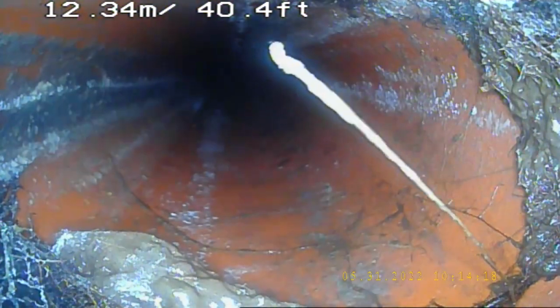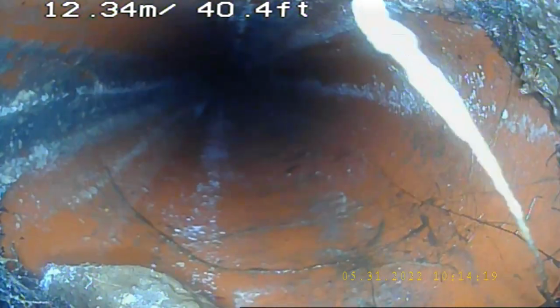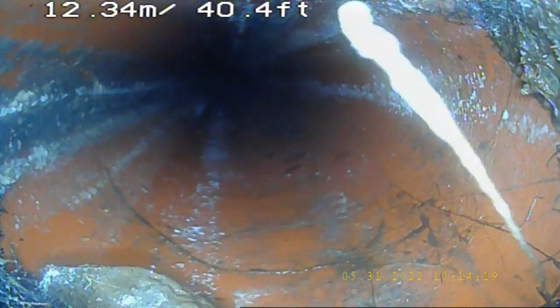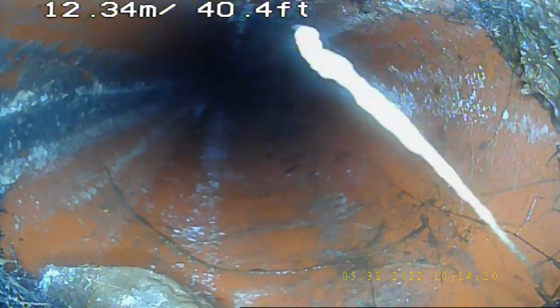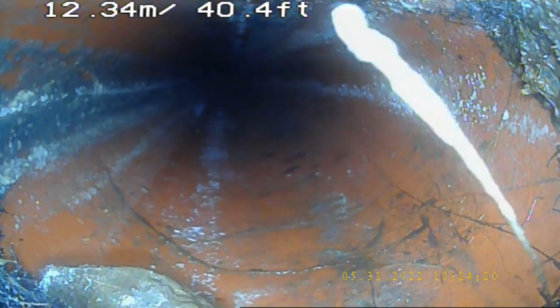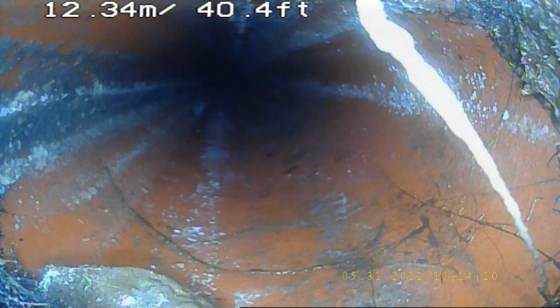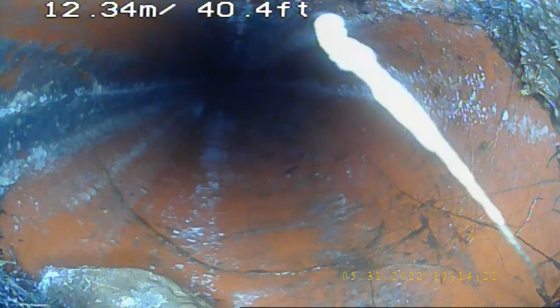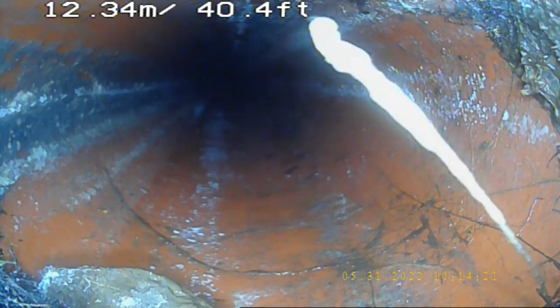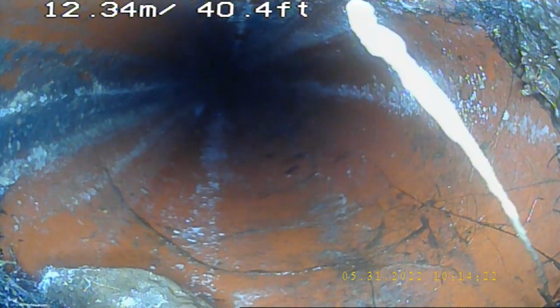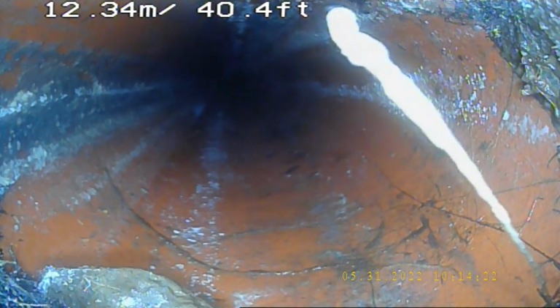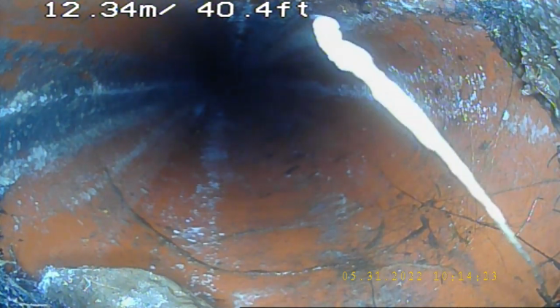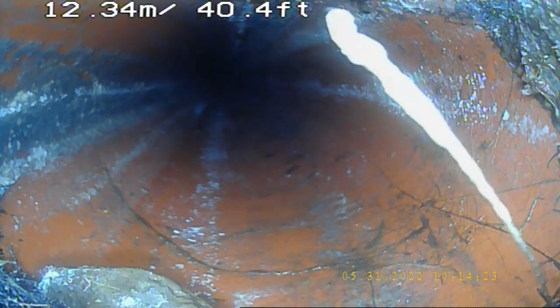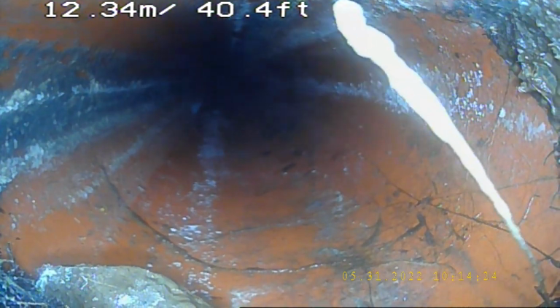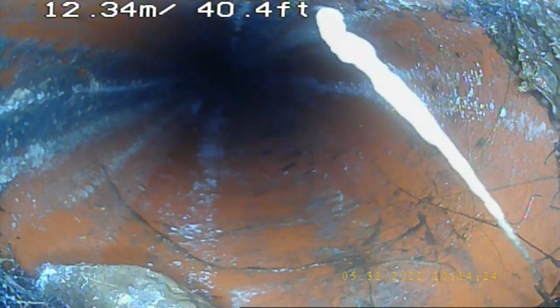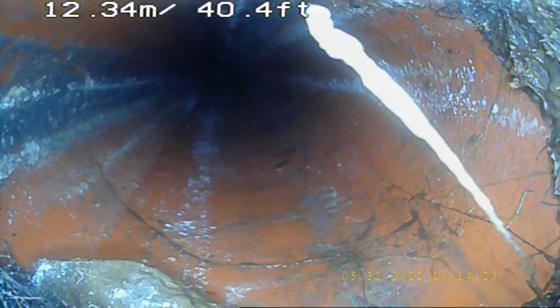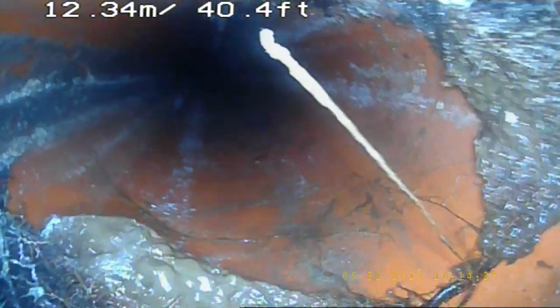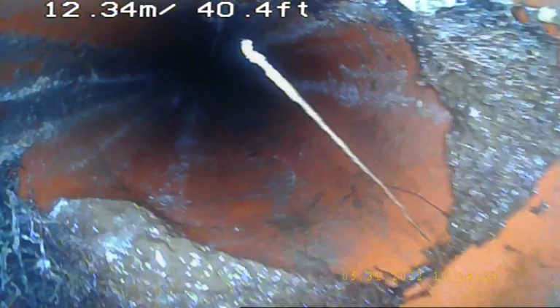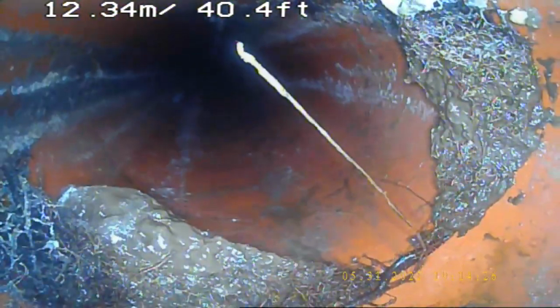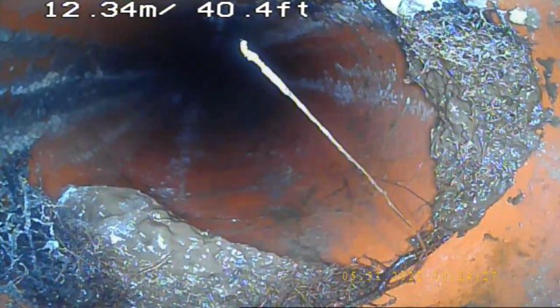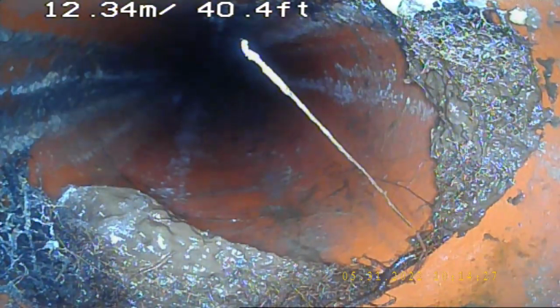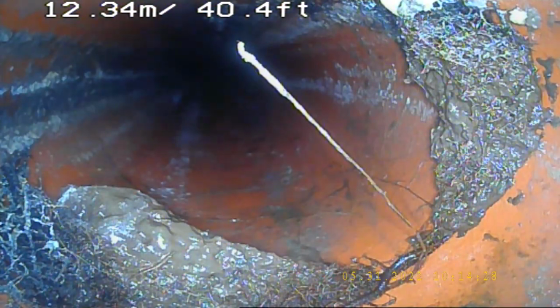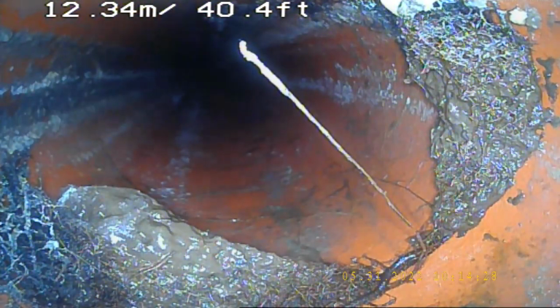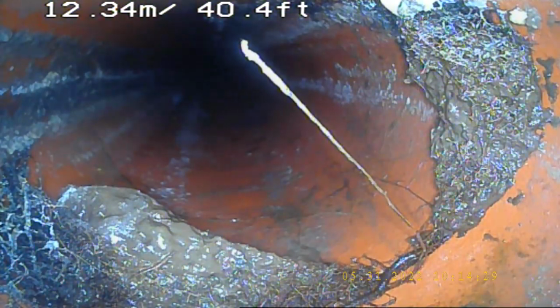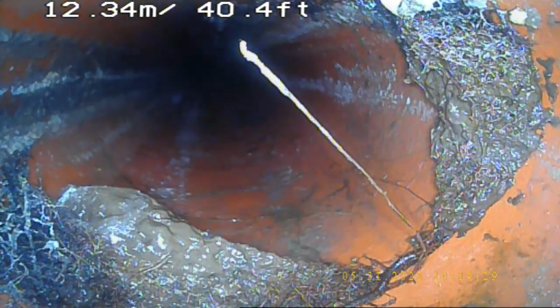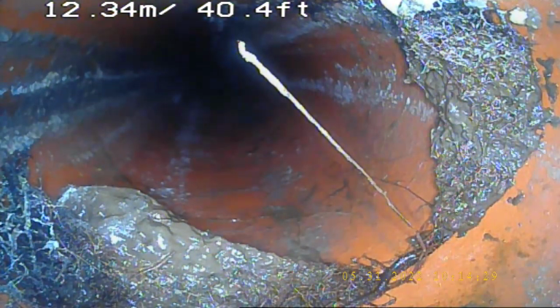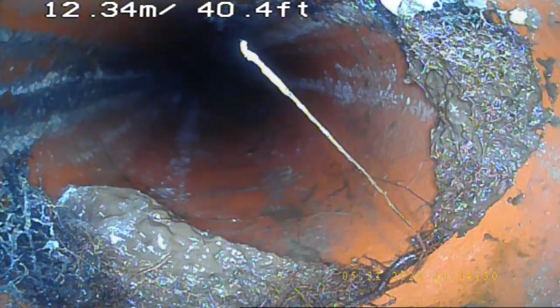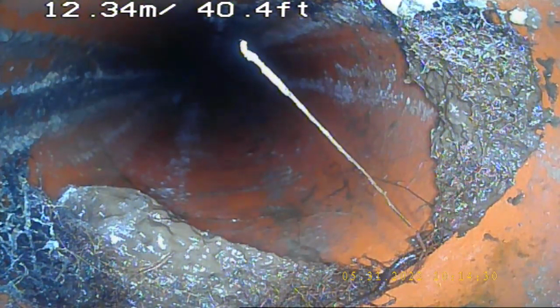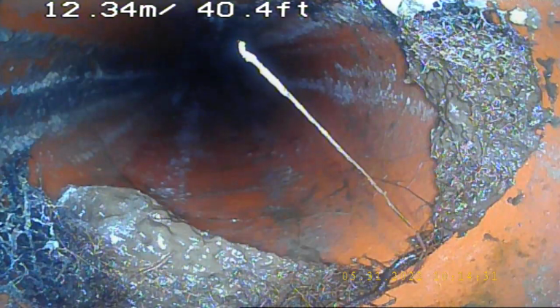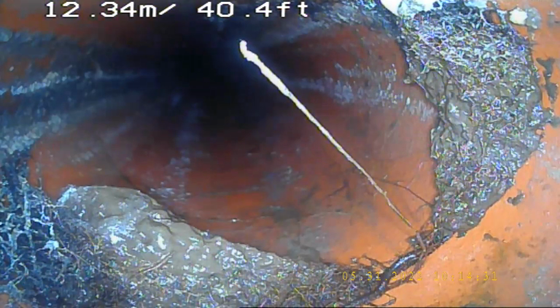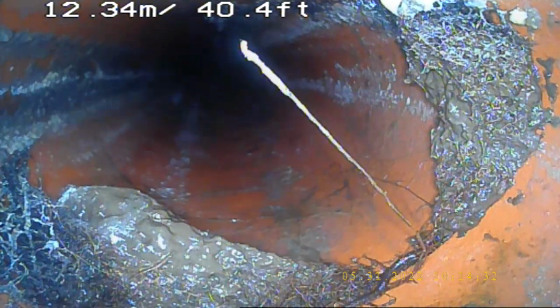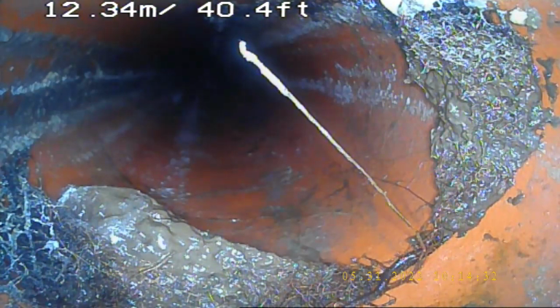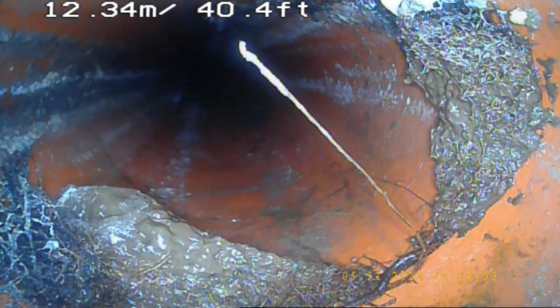Stop right there. Another issue here in the joint, pull it a little bit back. Yes, we have got some other roots building up here, that means the line is to be serviced, and the line is to be cleaned.